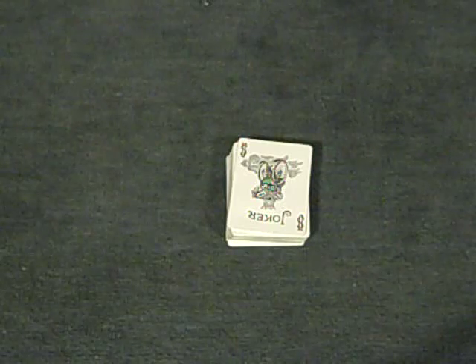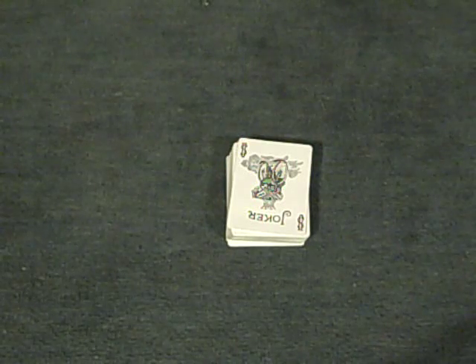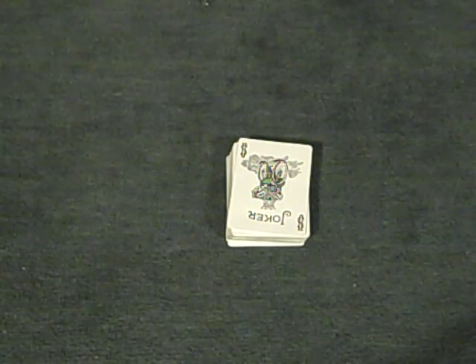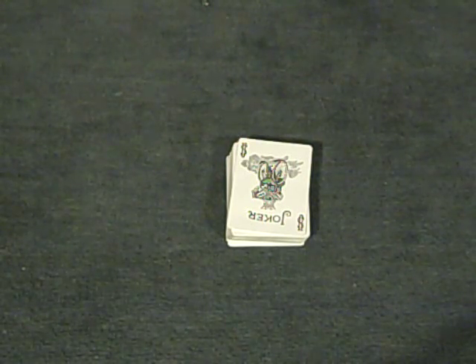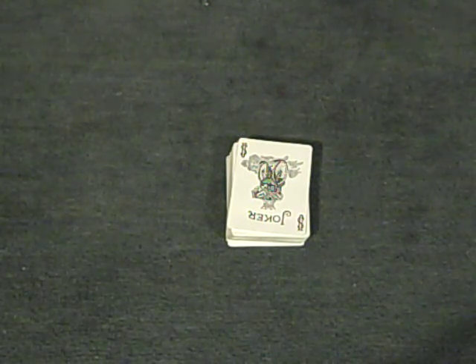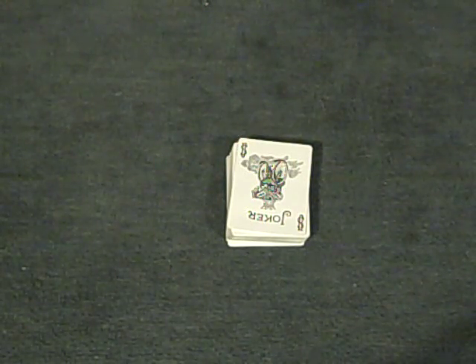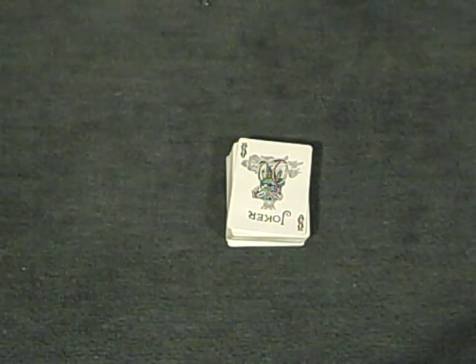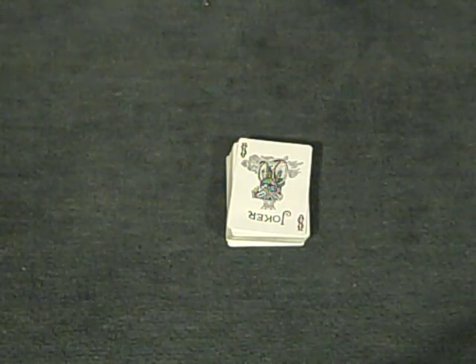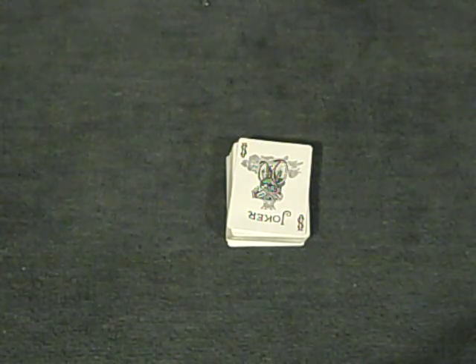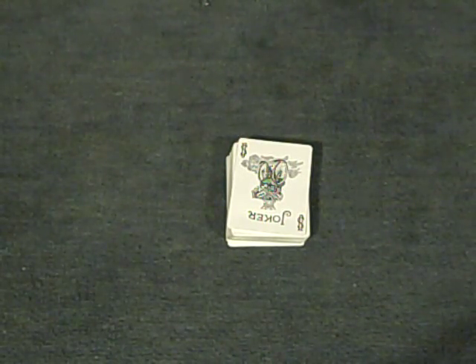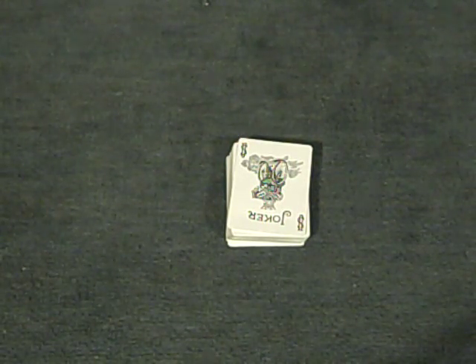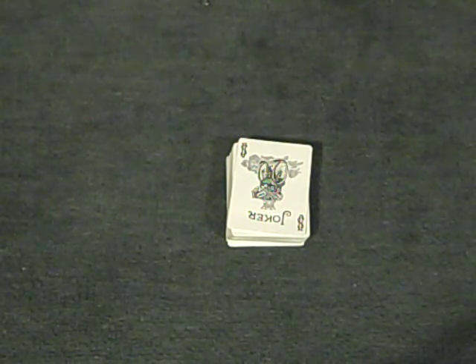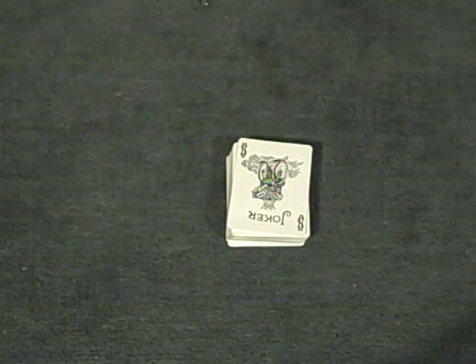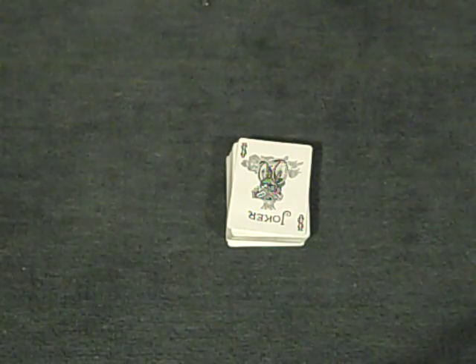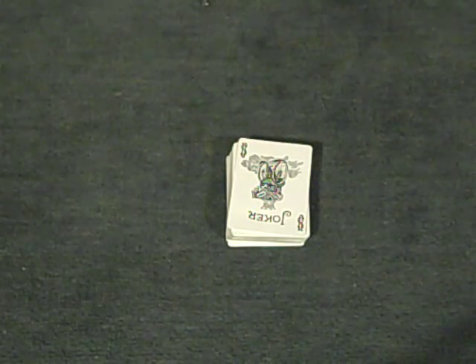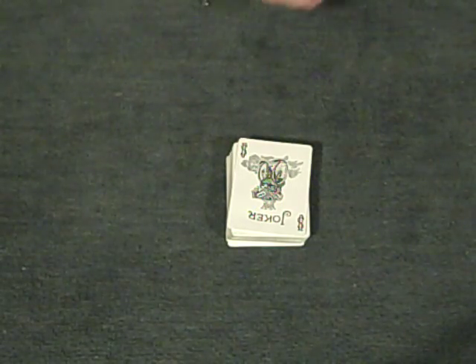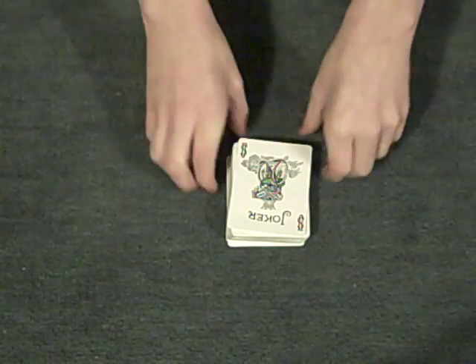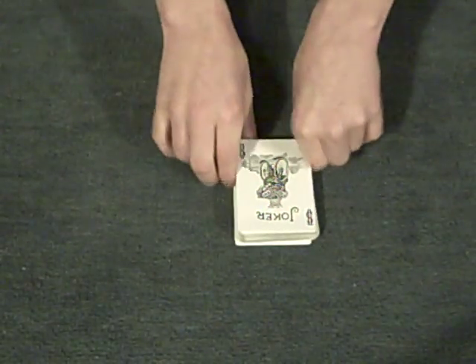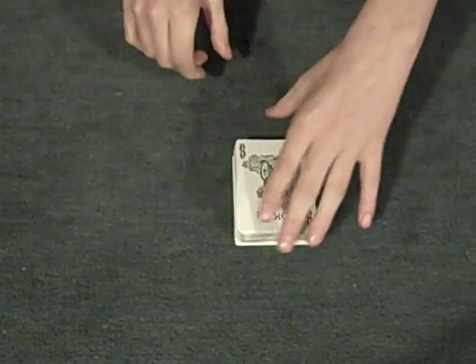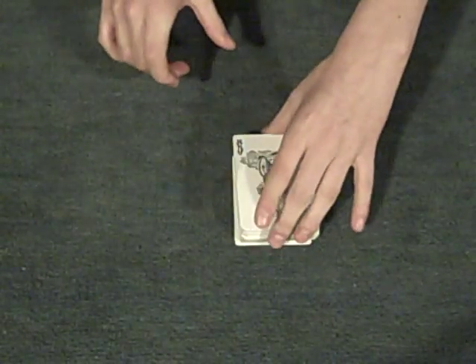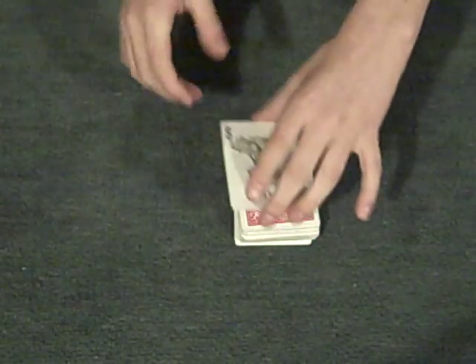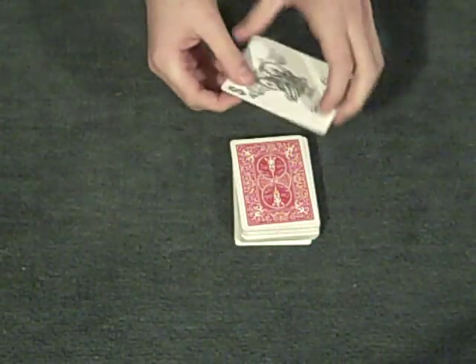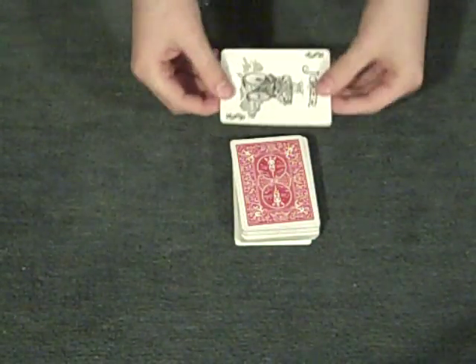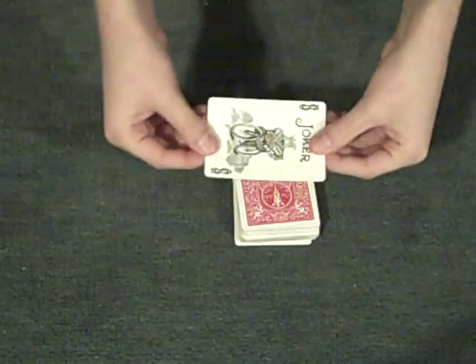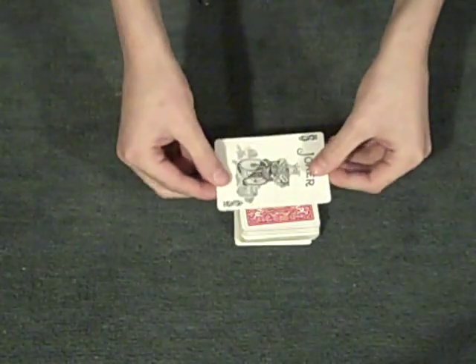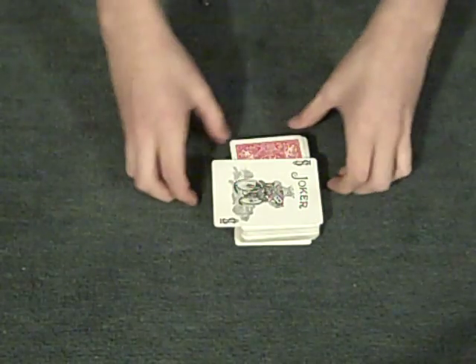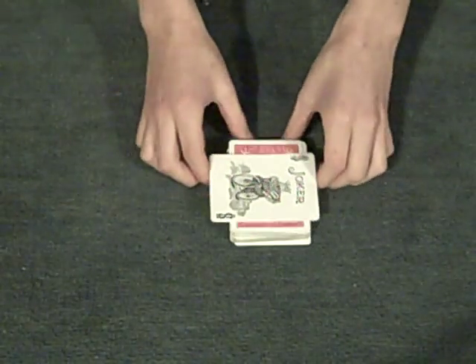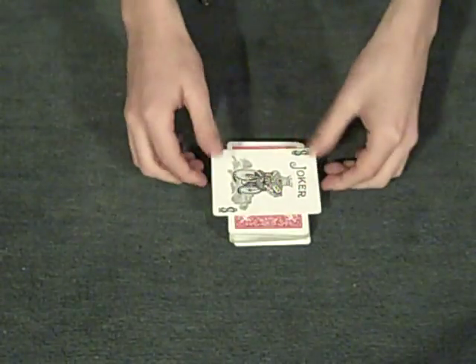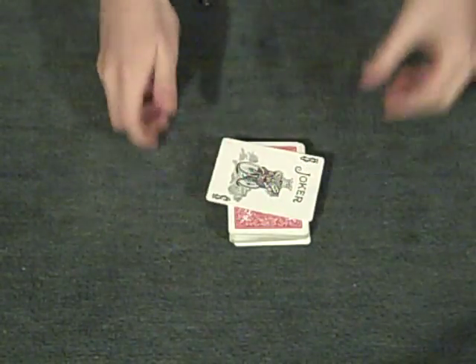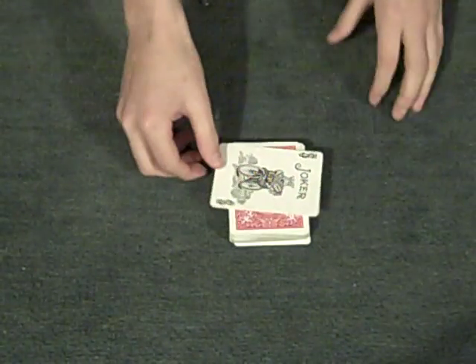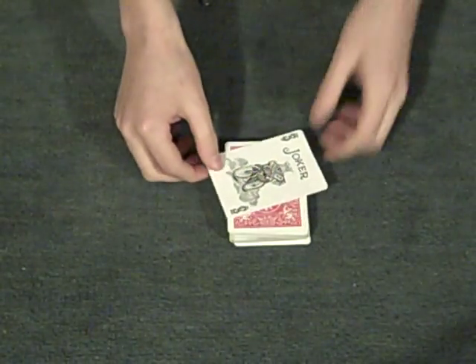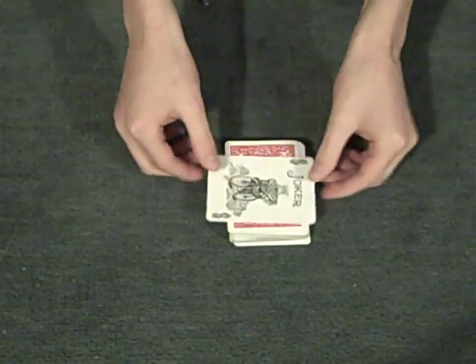Hey guys, it's HRHPhD here, and I'm going to show you the tutorial for a very cool mathematical card trick. Now, if you have not seen its performance, please click on the link right here on the joker.